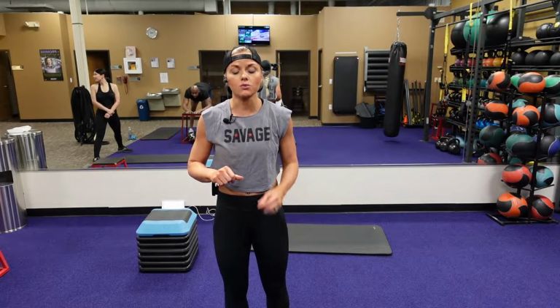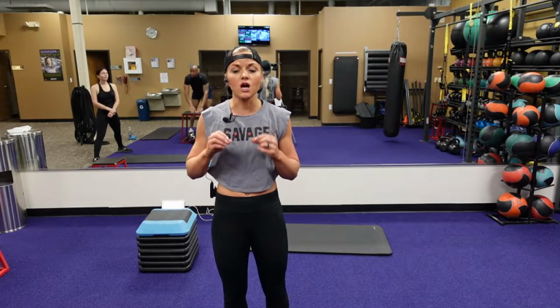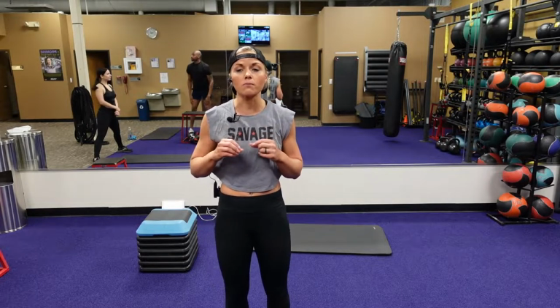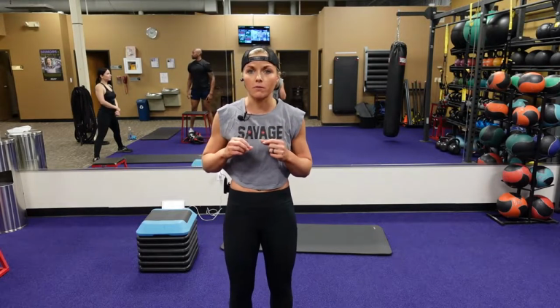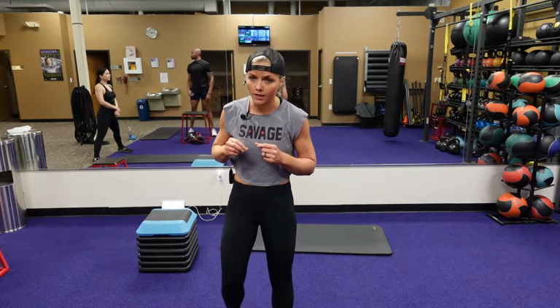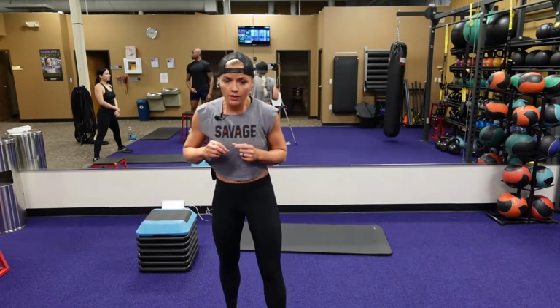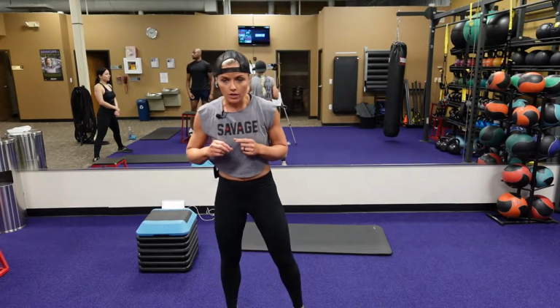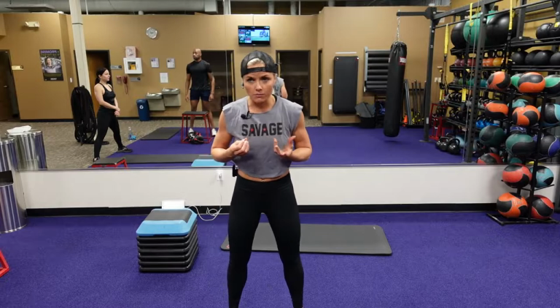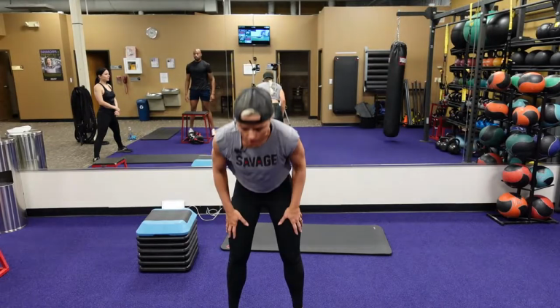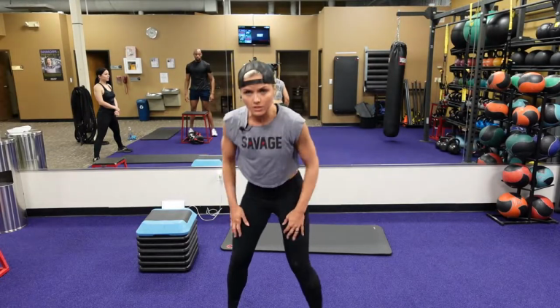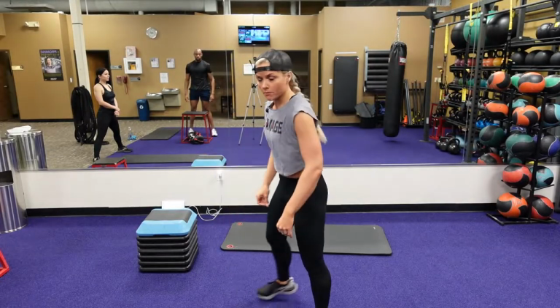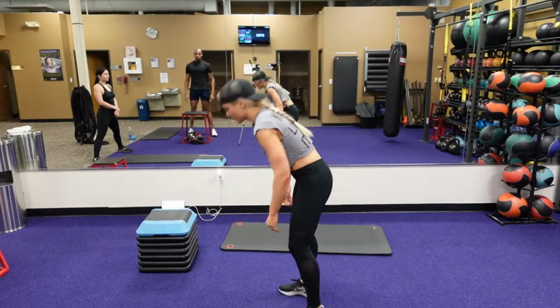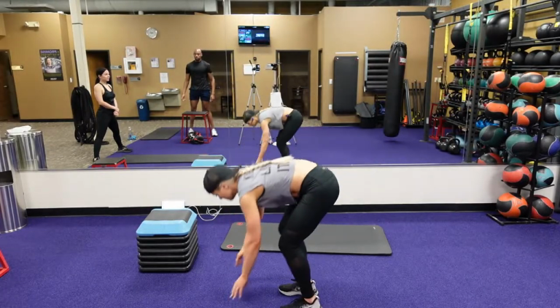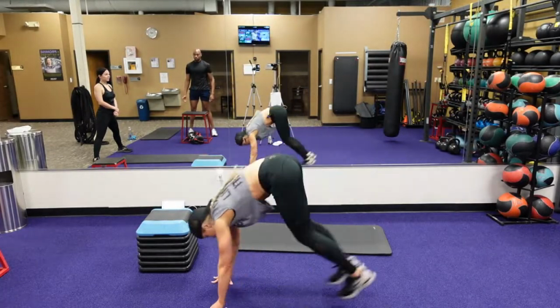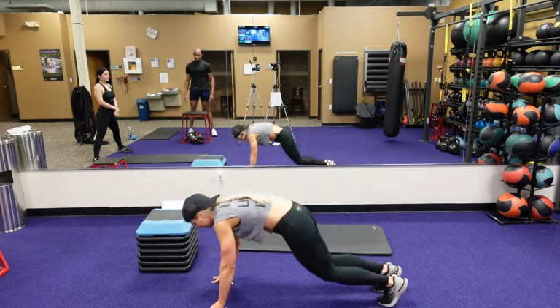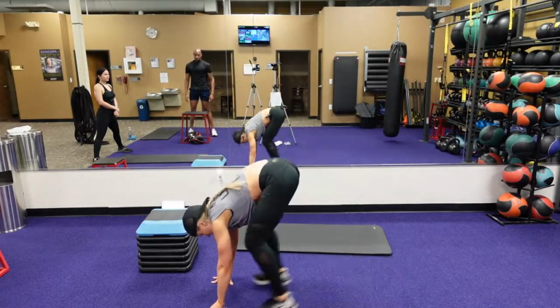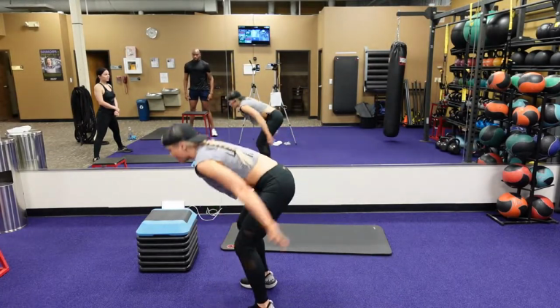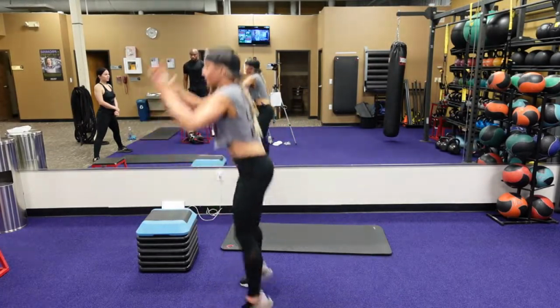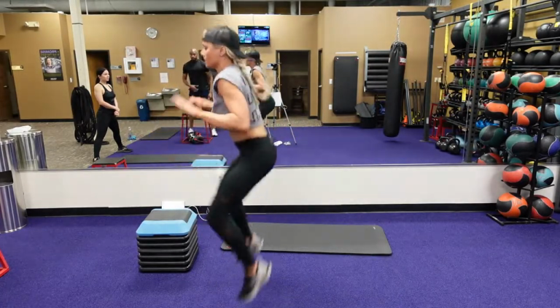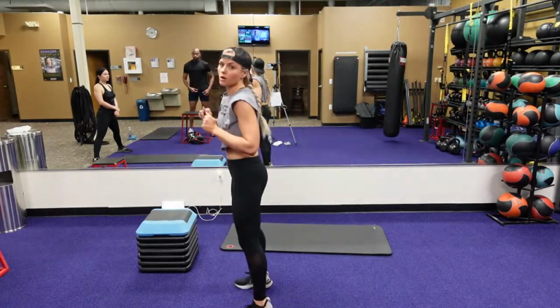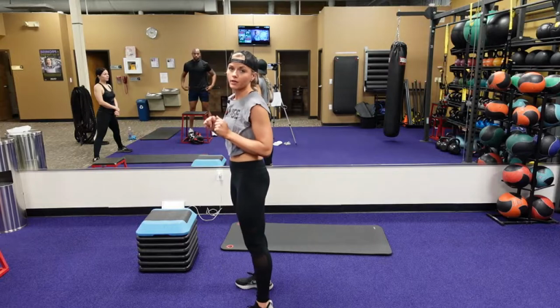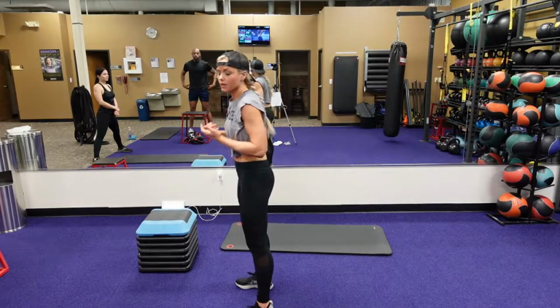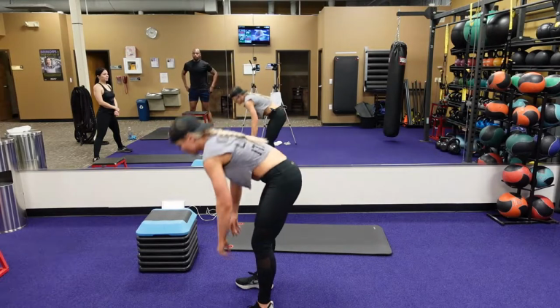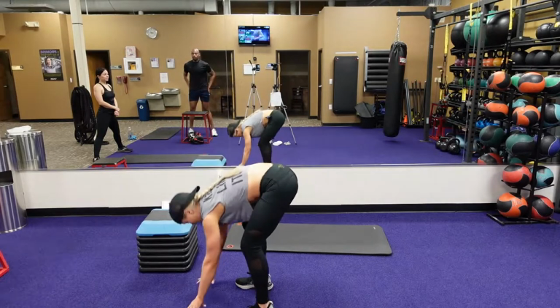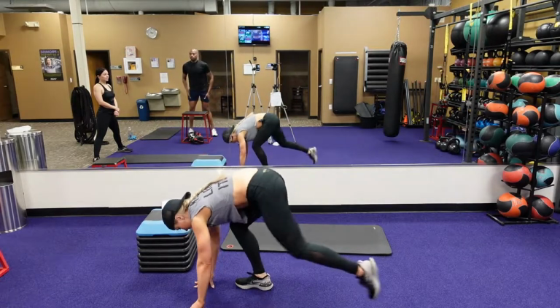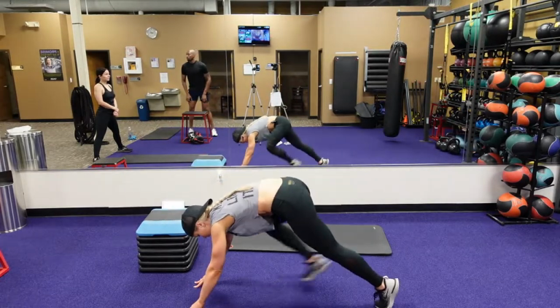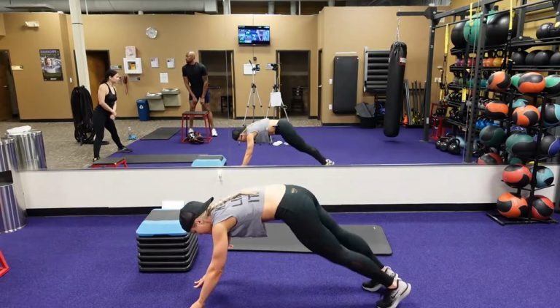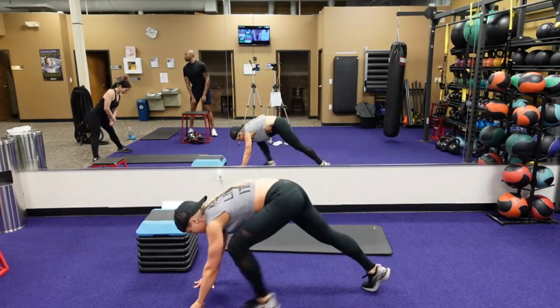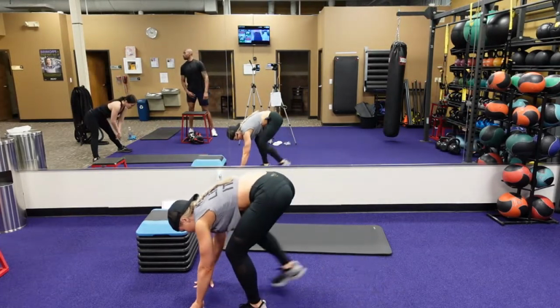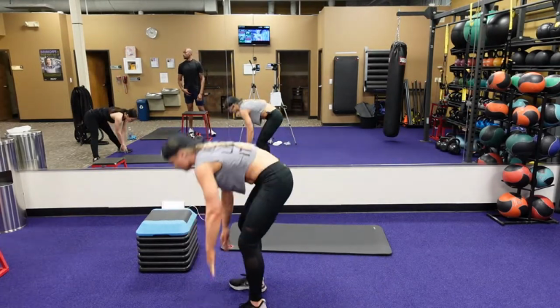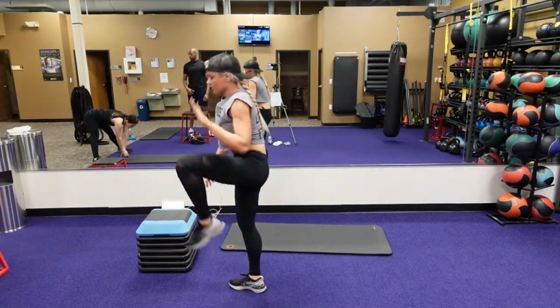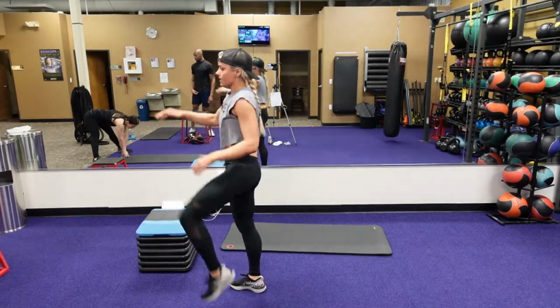This one is a tuck jump to a burpee. Tuck jump to a burpee — you're going right into that burpee. Always tuck jump. You can step back or high knee.